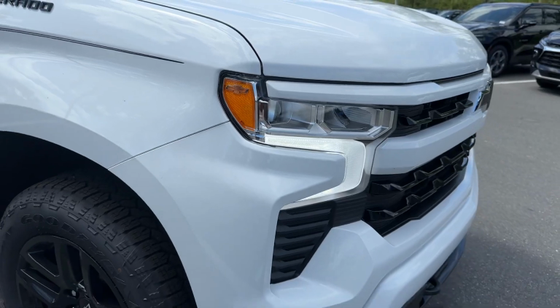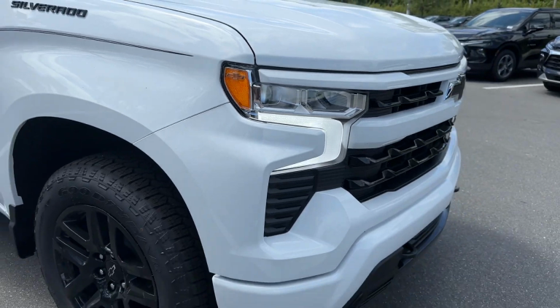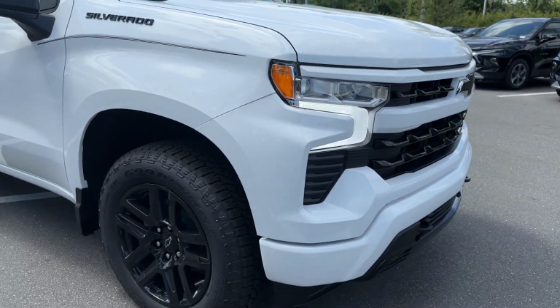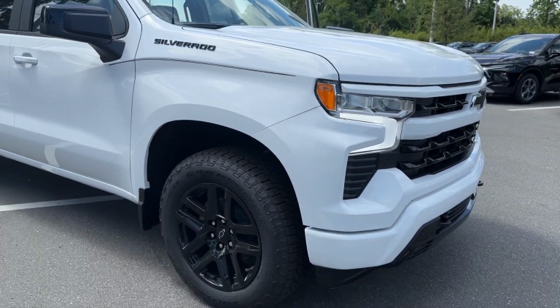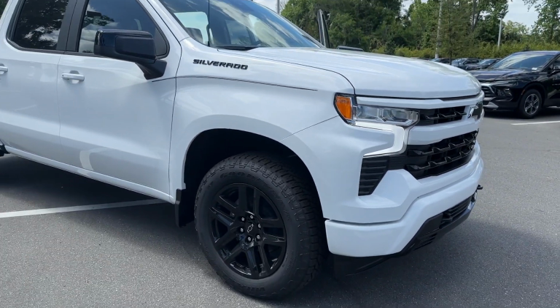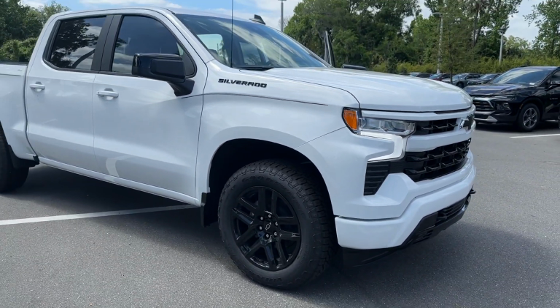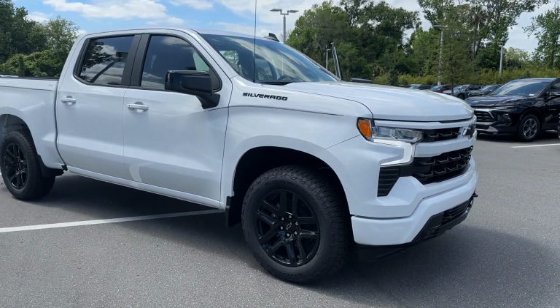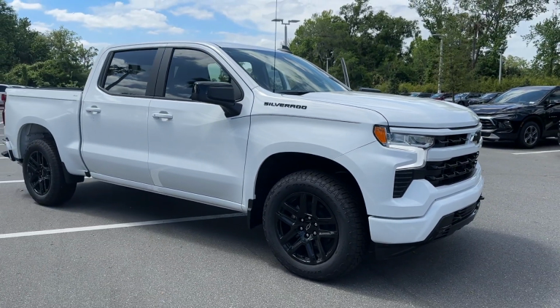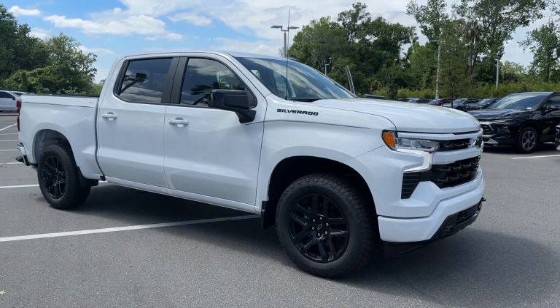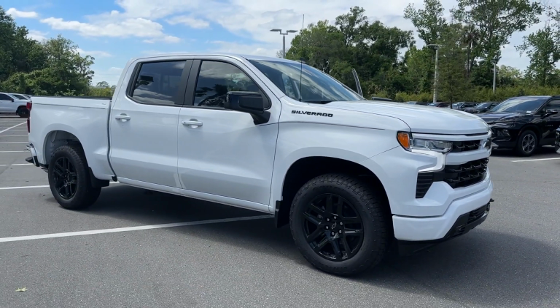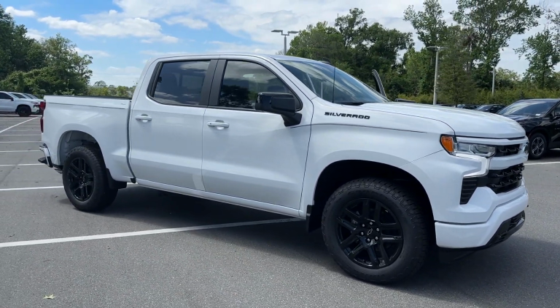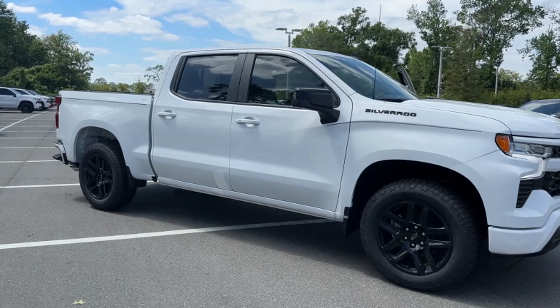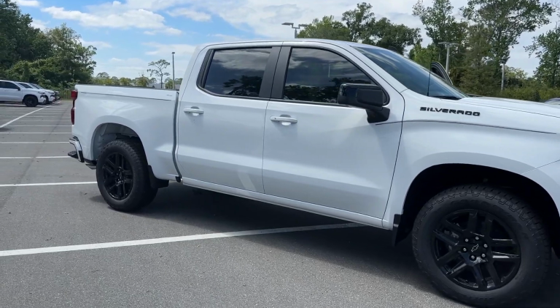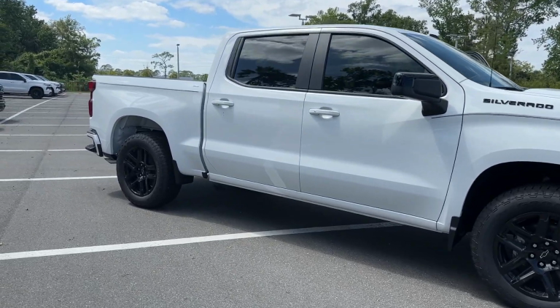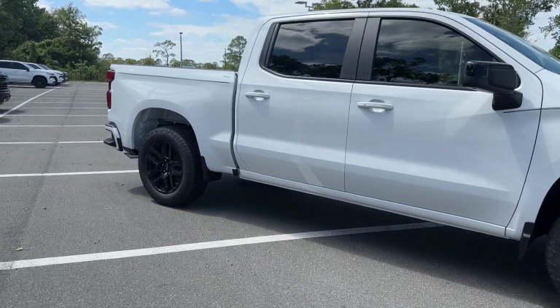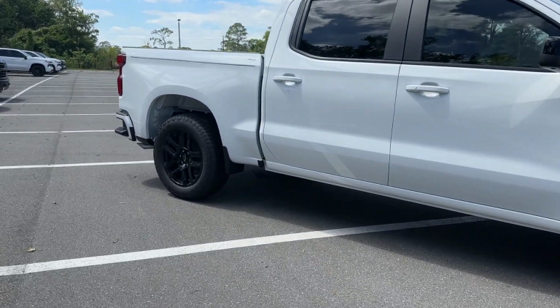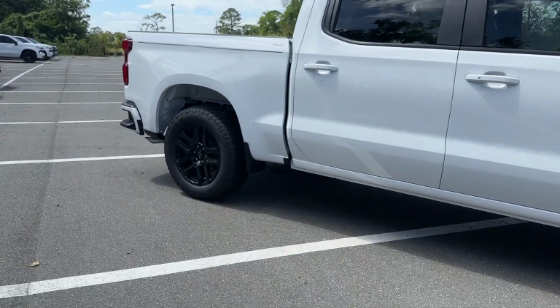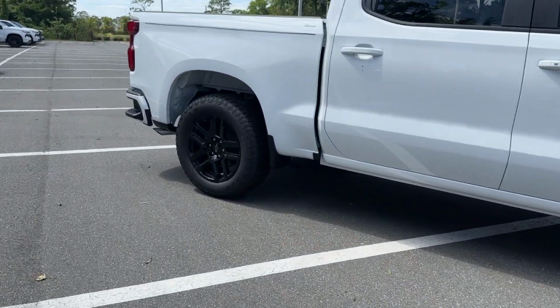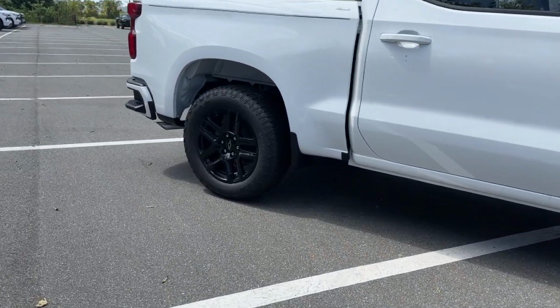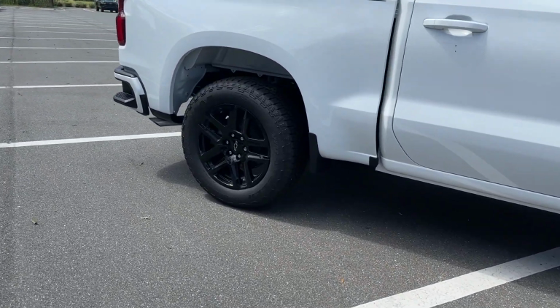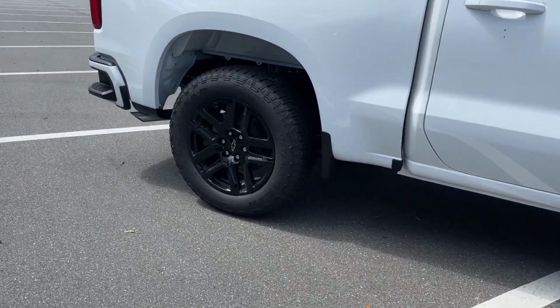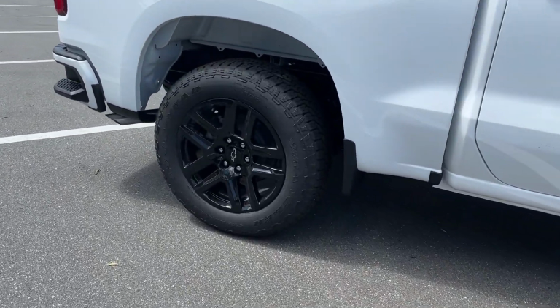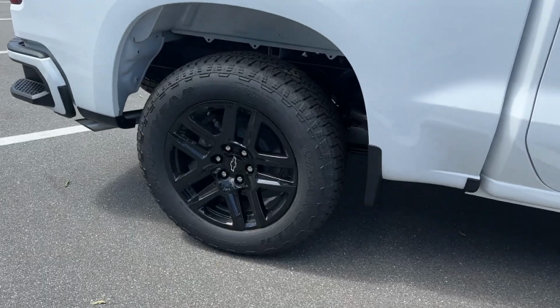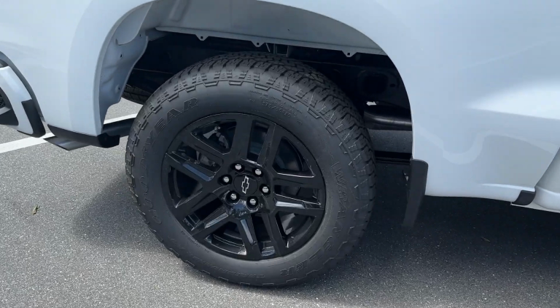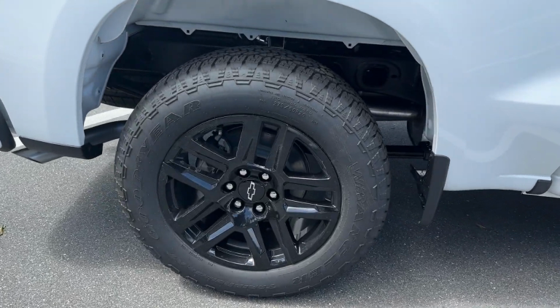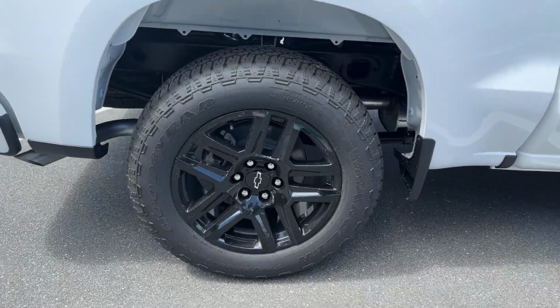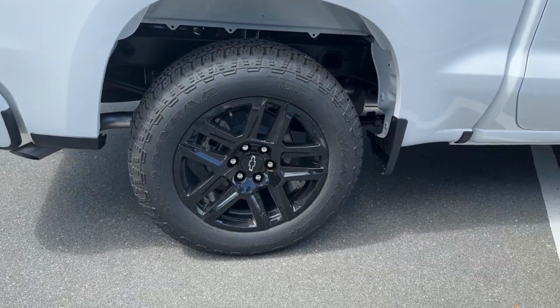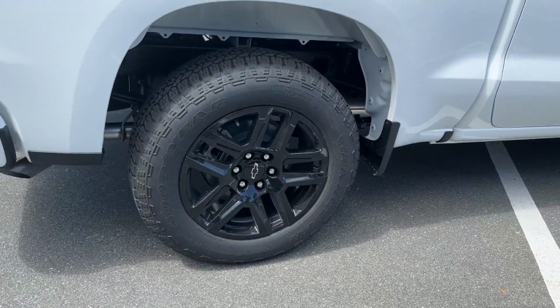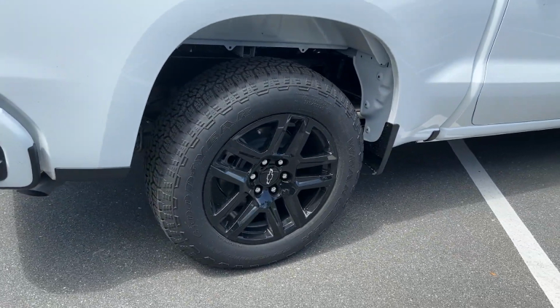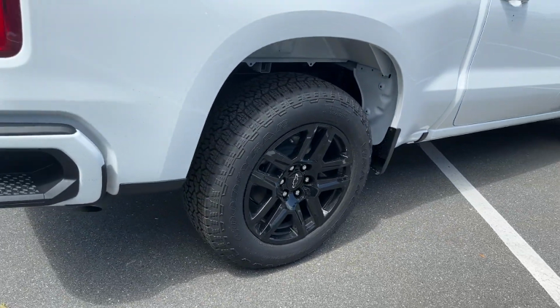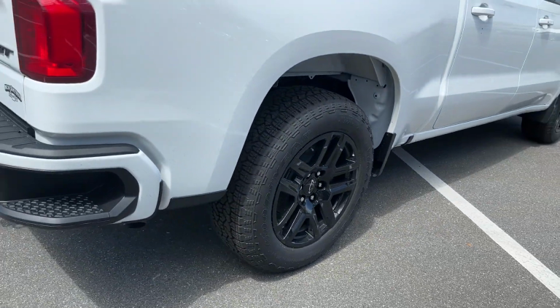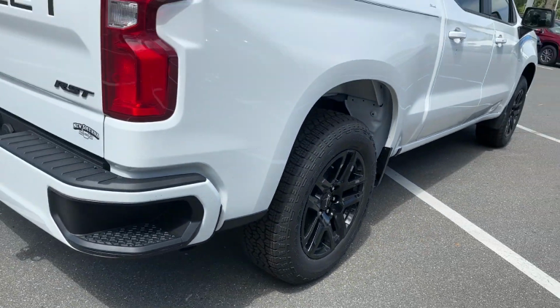Here is a wonderful 2024 Chevrolet Silverado 1500. The Chevrolet Silverado 1500 — the full-size pickup that's strong, quiet, and dependable, with the latest technology to keep you connected while you get the job done.